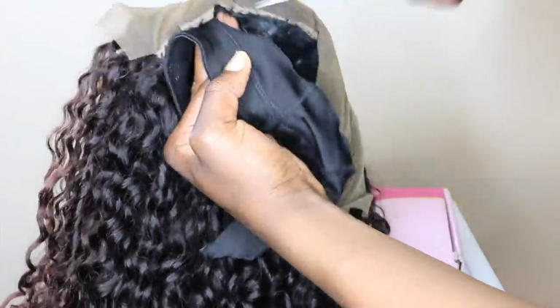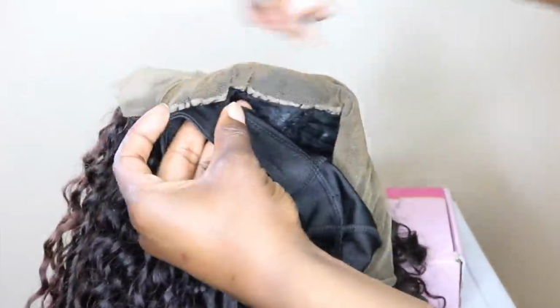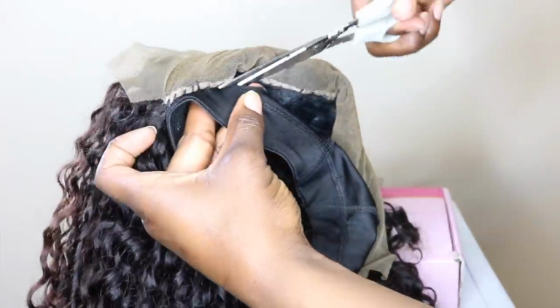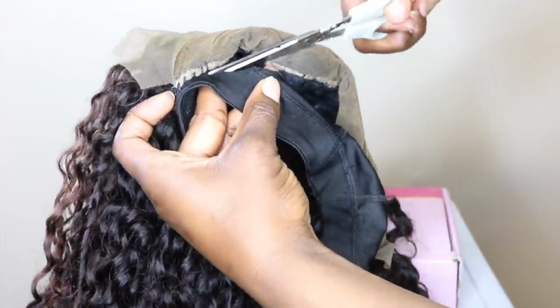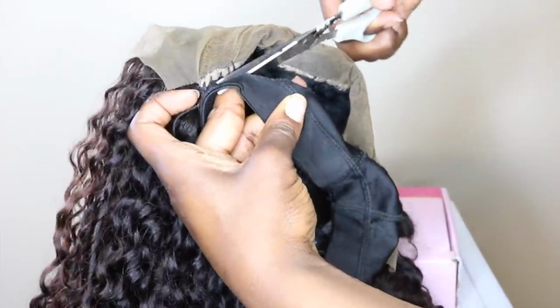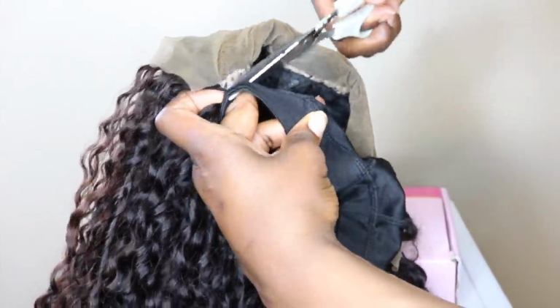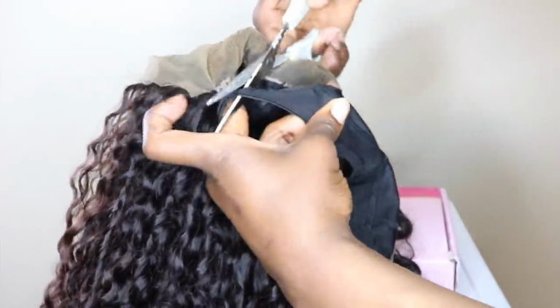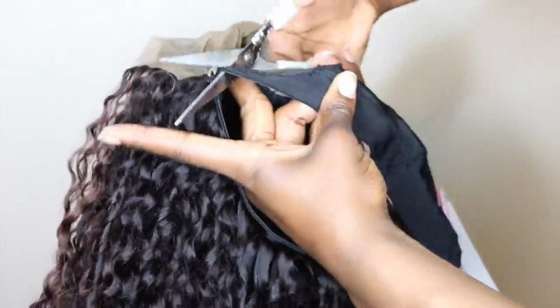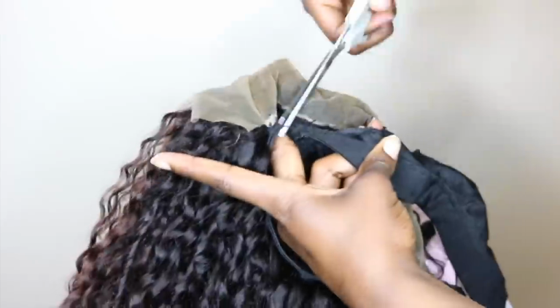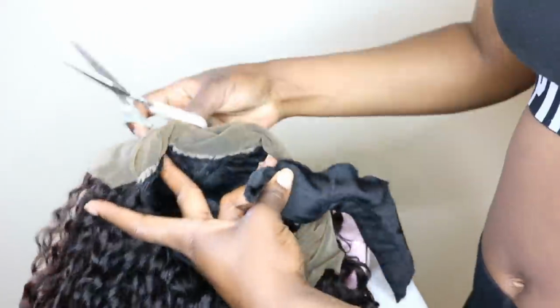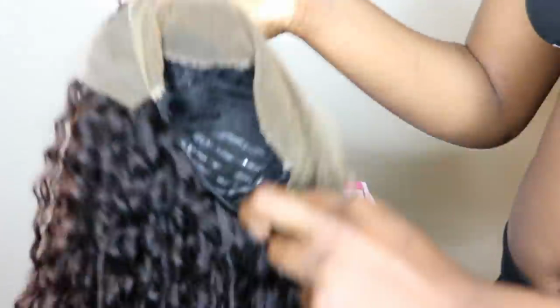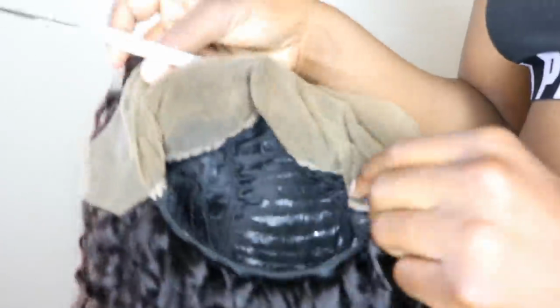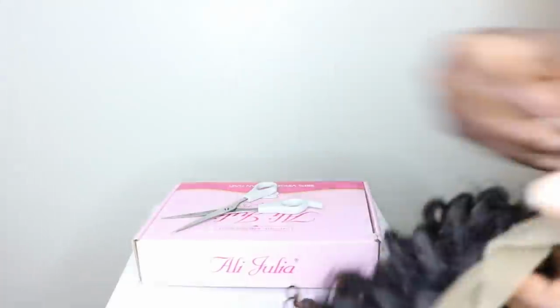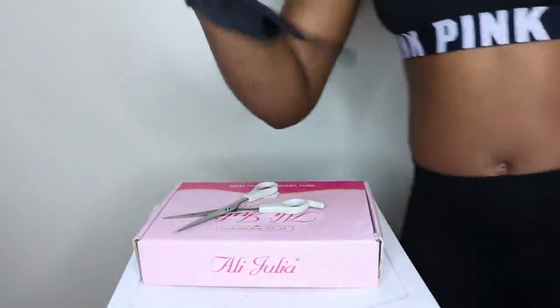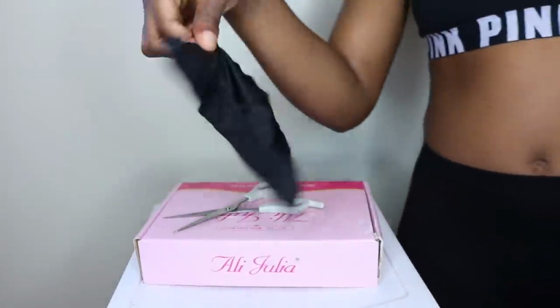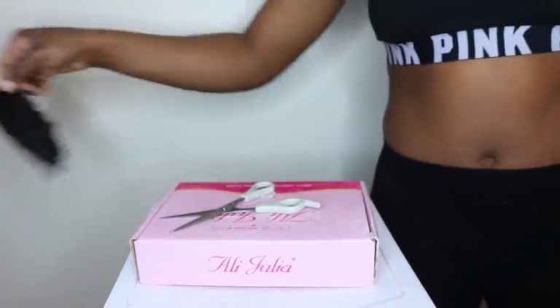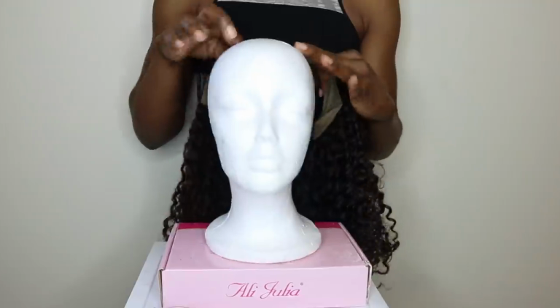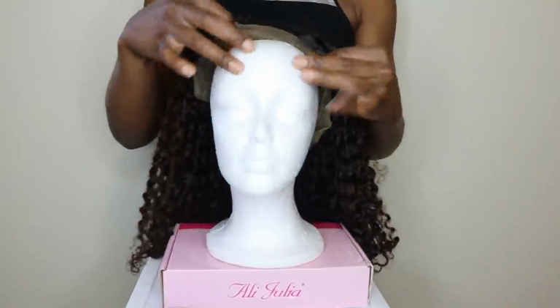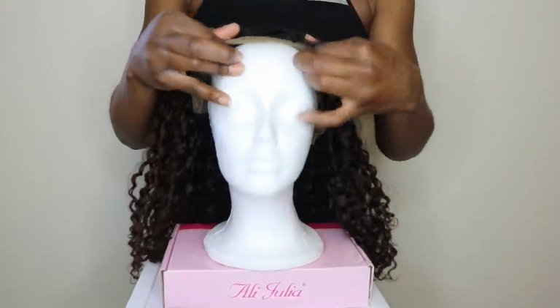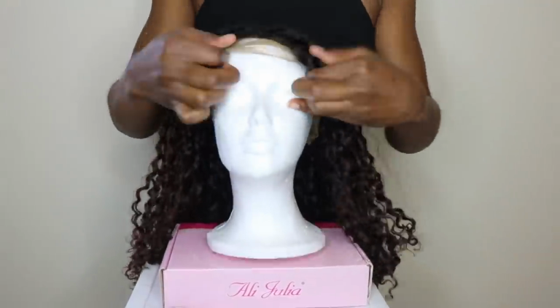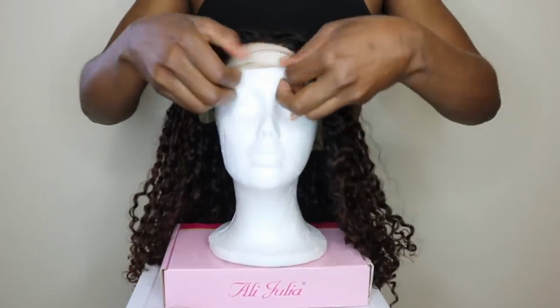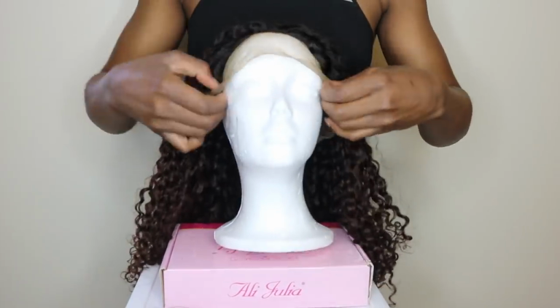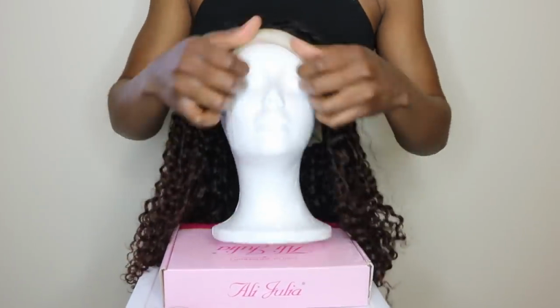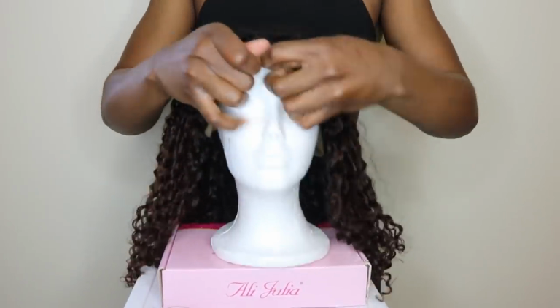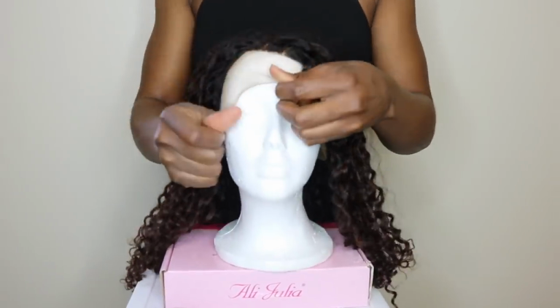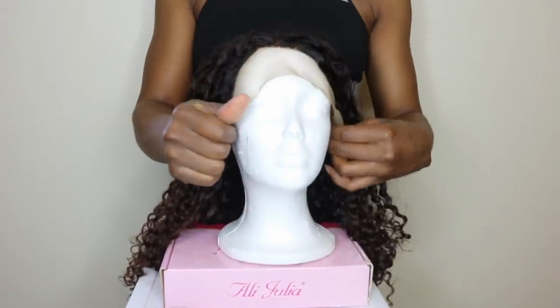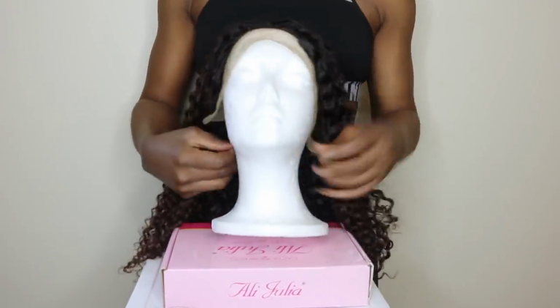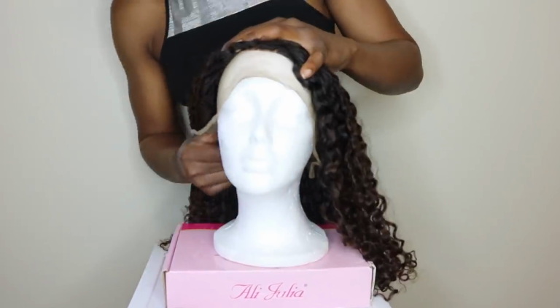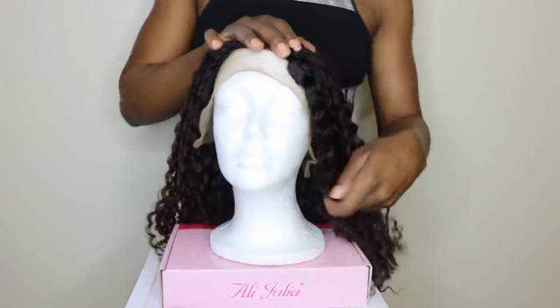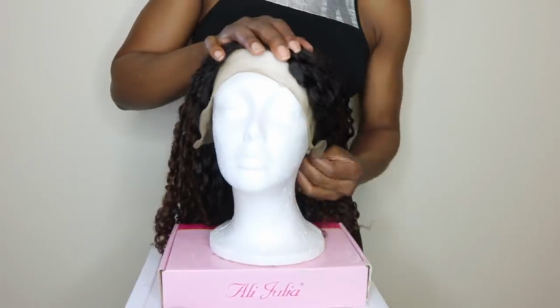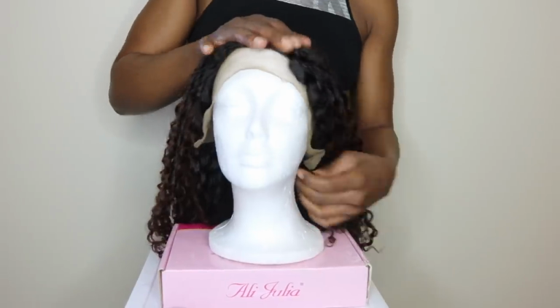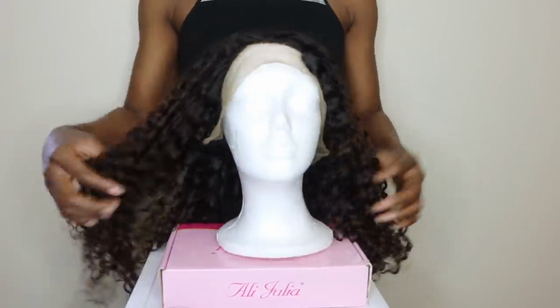If some of you guys have noticed that the hair is now ombre in this clip, I have a video already up on my channel of how I achieved this color, so if you haven't seen that definitely go watch it after this. But yeah, I'm gonna place the wig back on top of the mannequin head and show you guys how I customize my lace frontals so that they look as natural as possible.